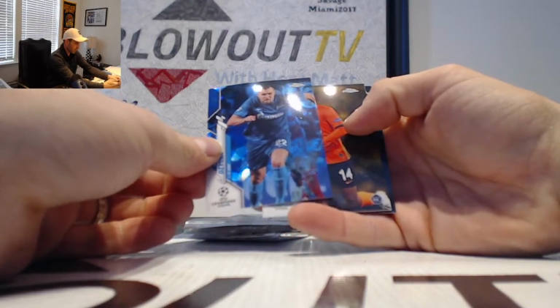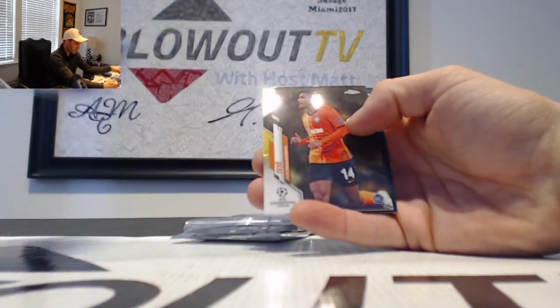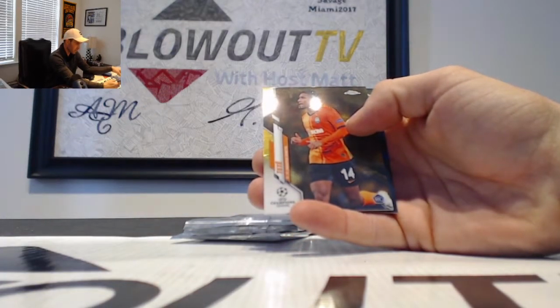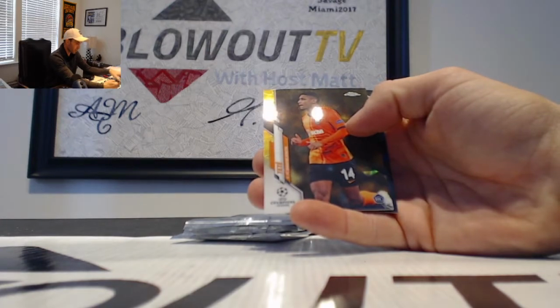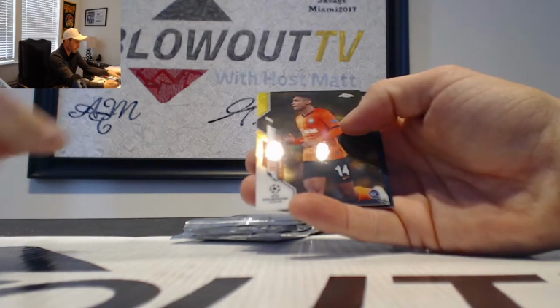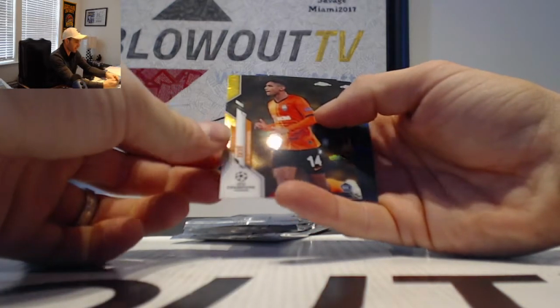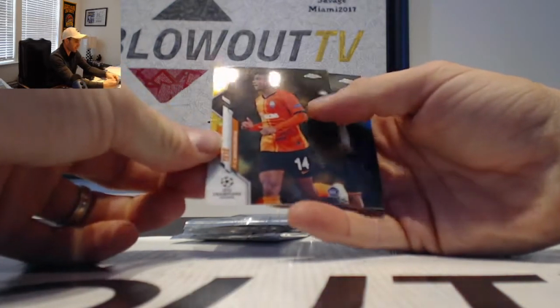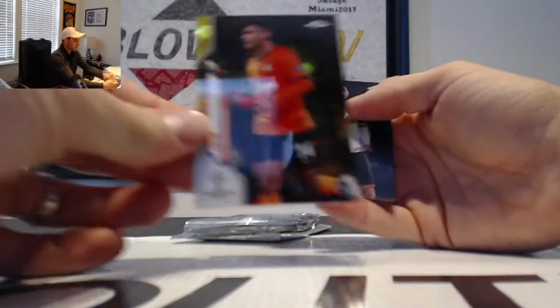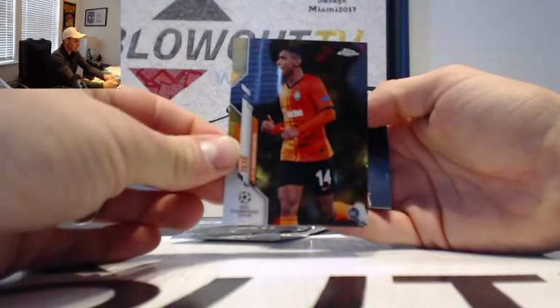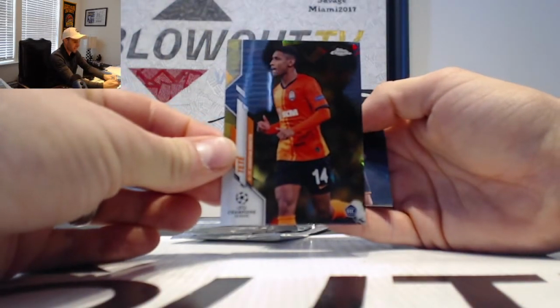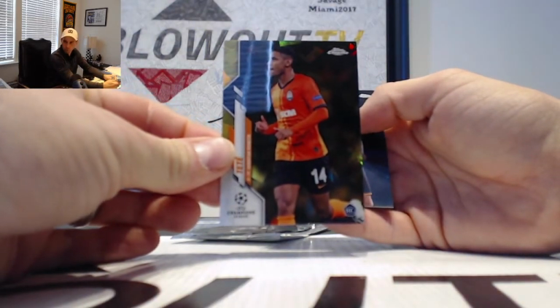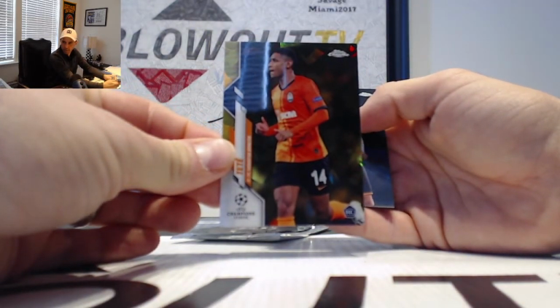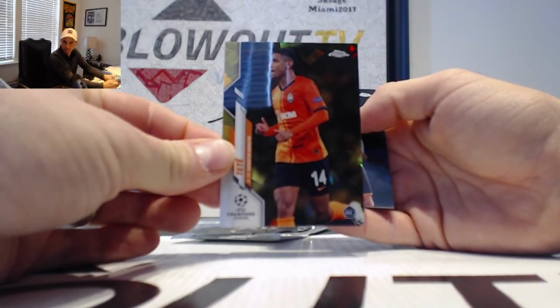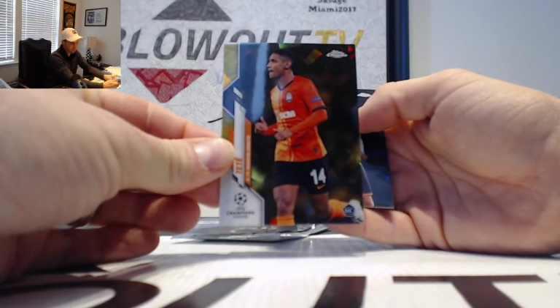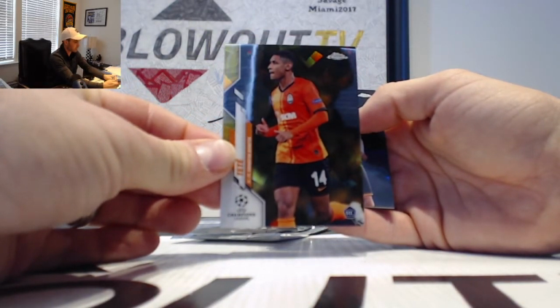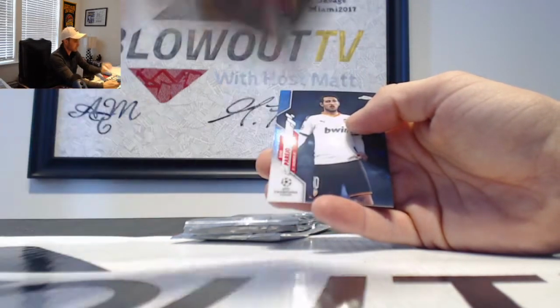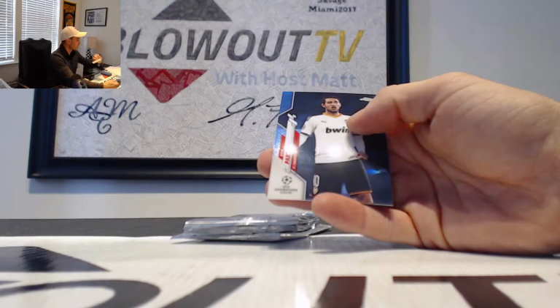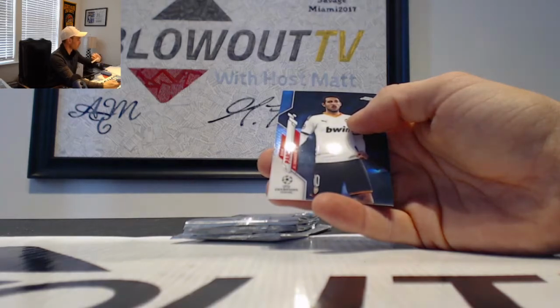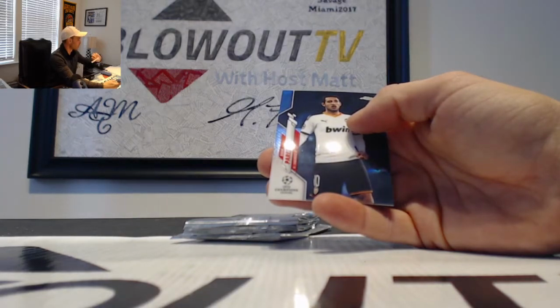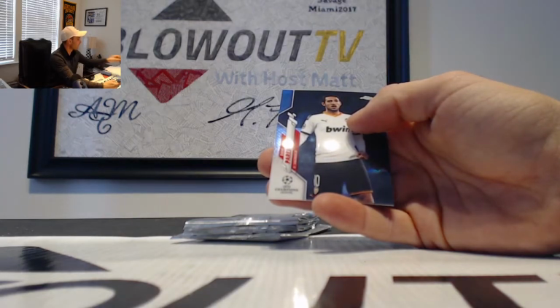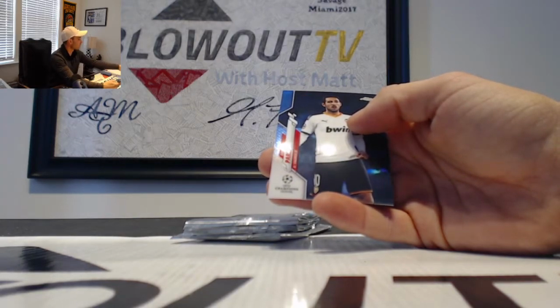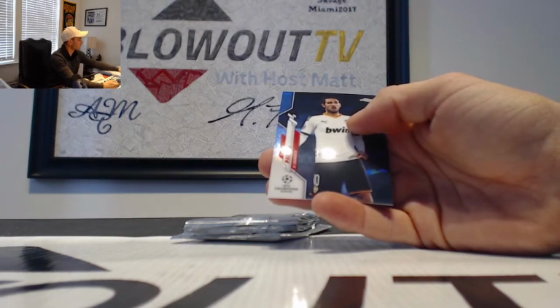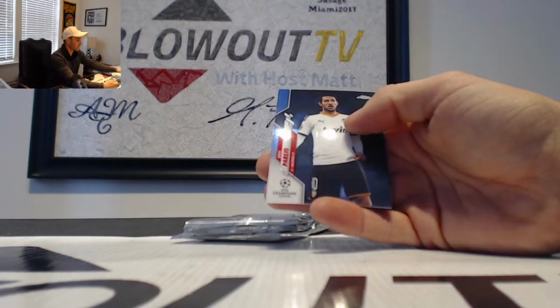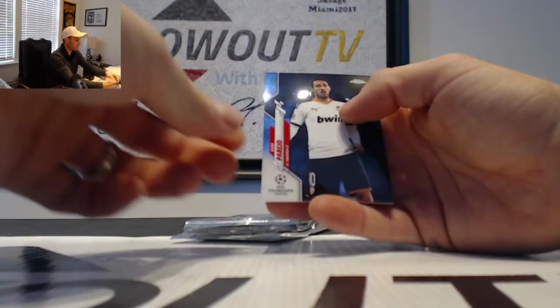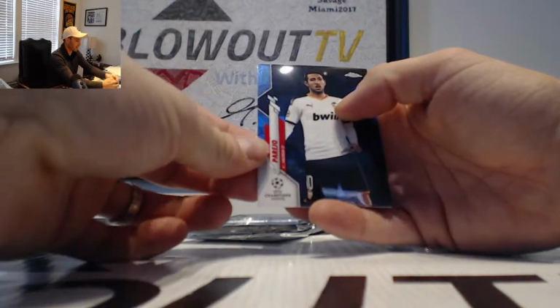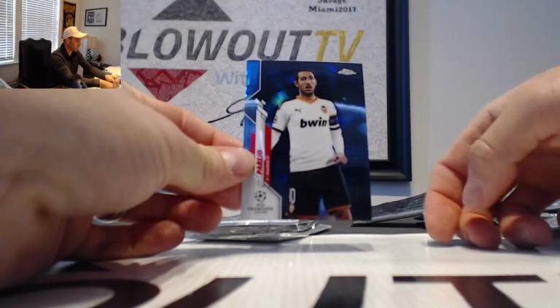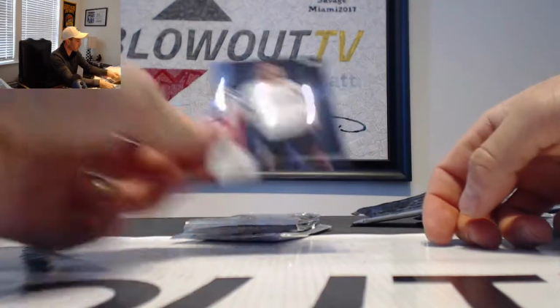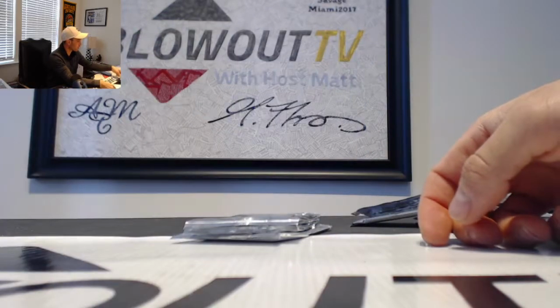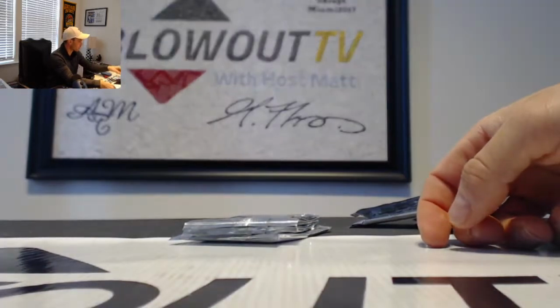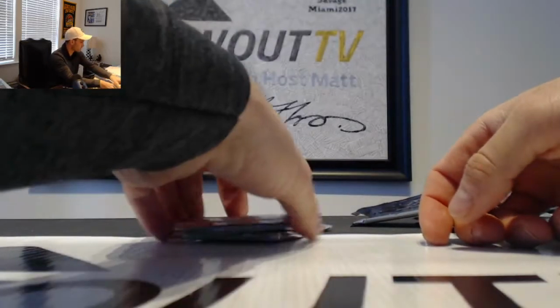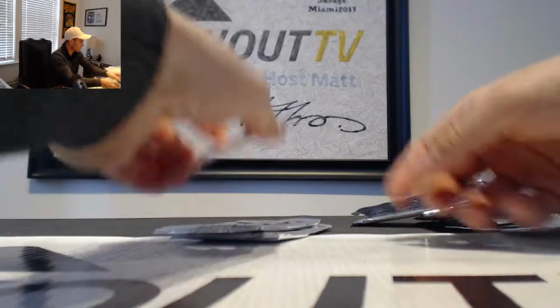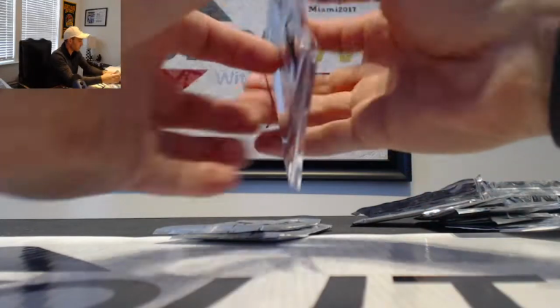We have a Tete — that is the yellow rookie, numbered 89 of 99. Followed by Danny Parejo, Valencia.